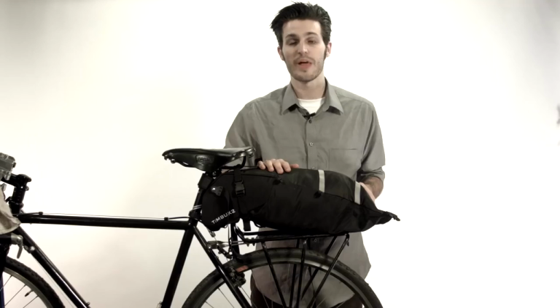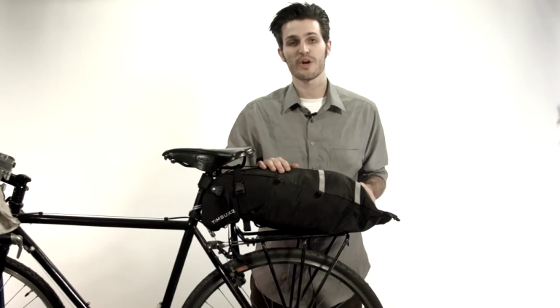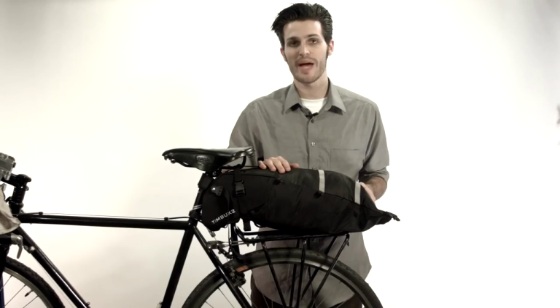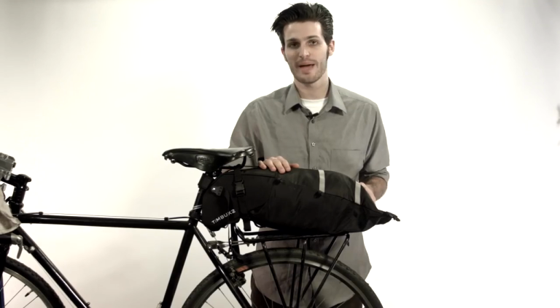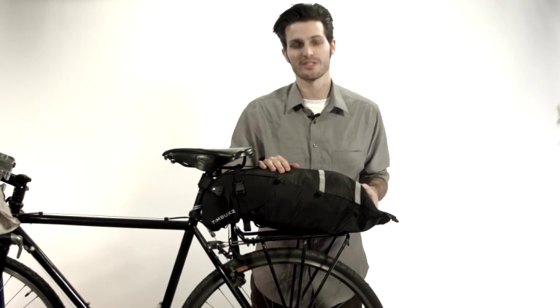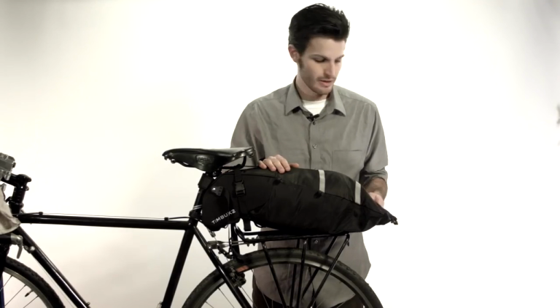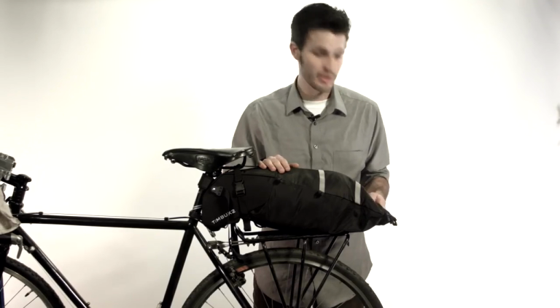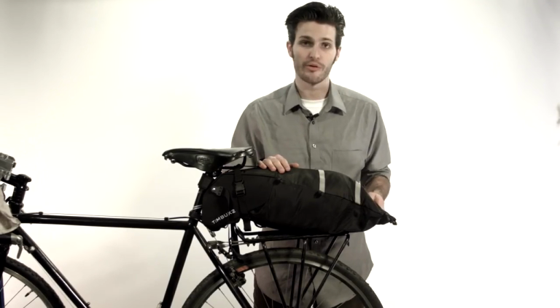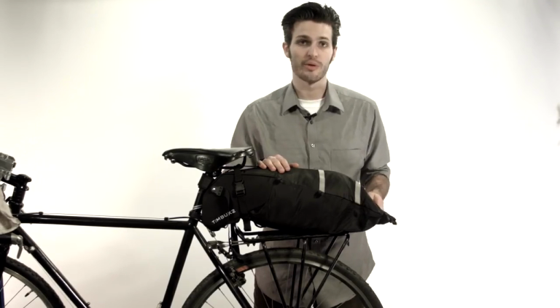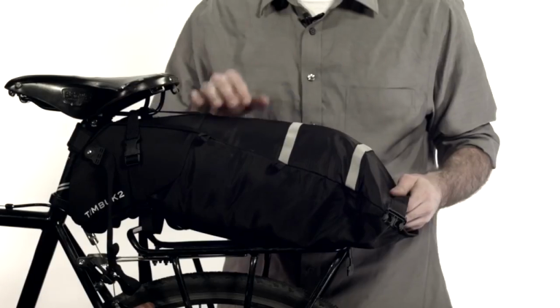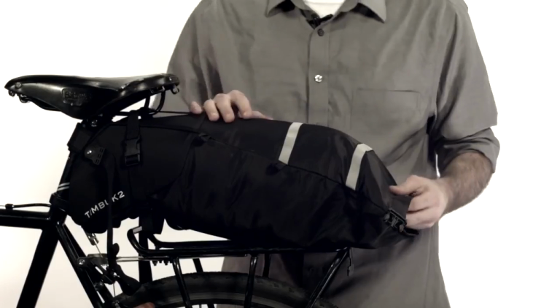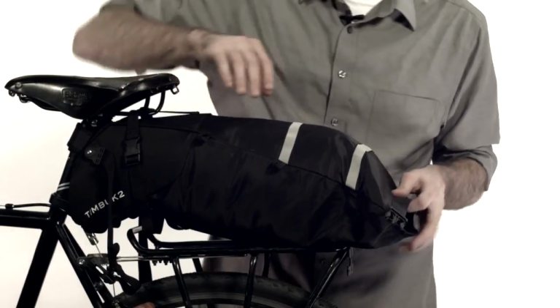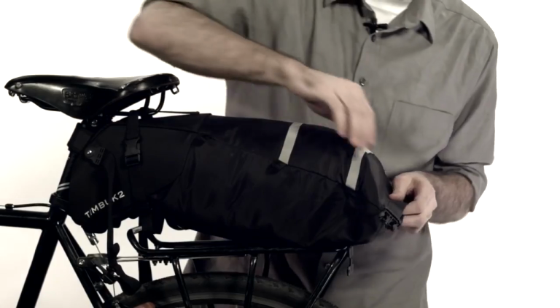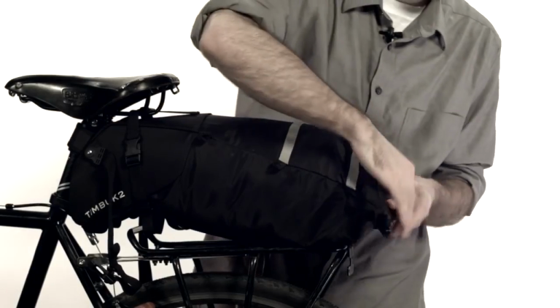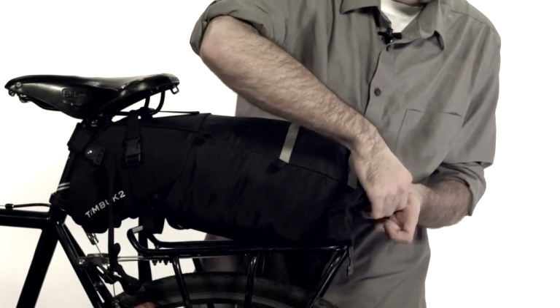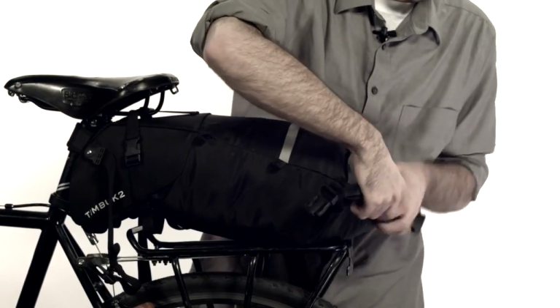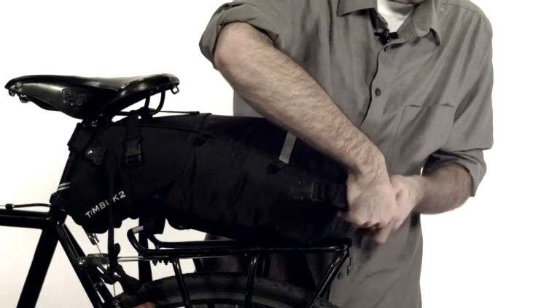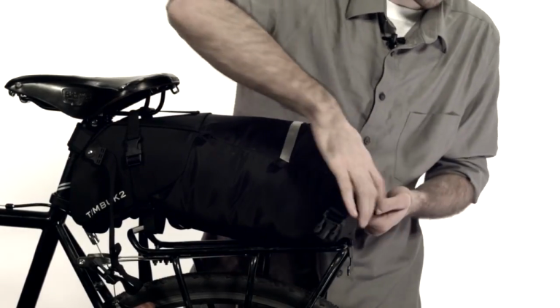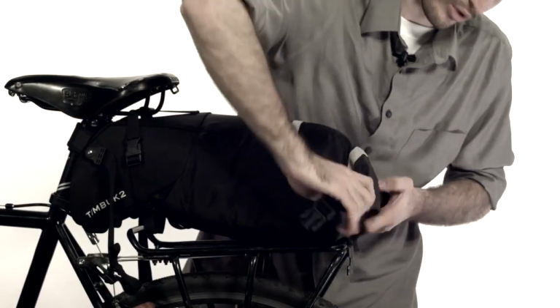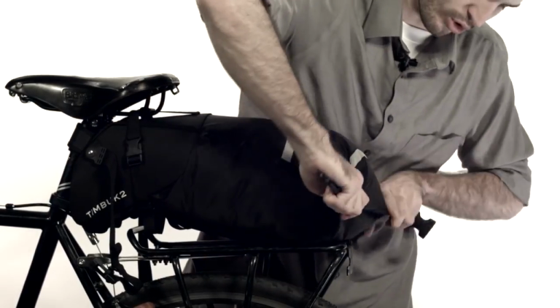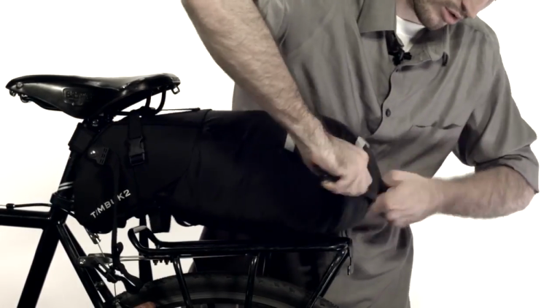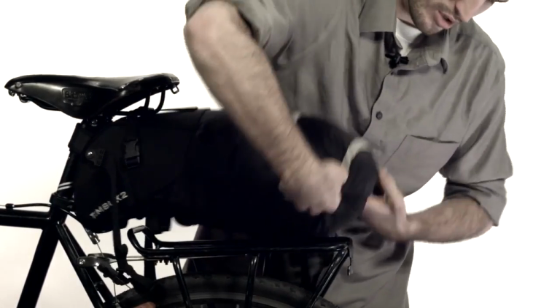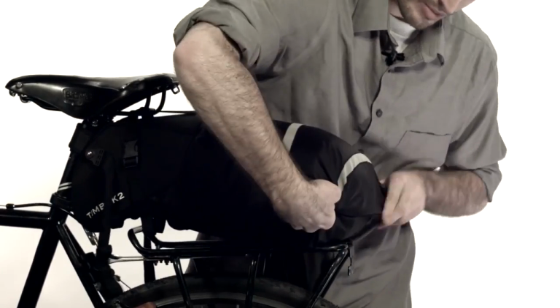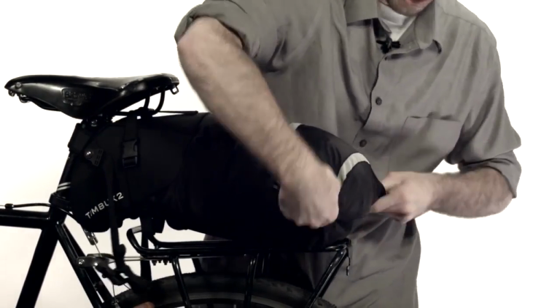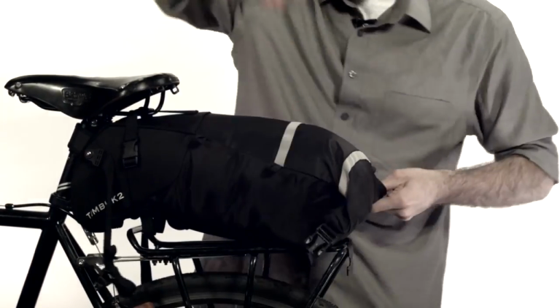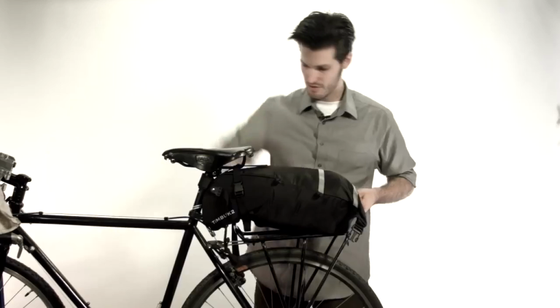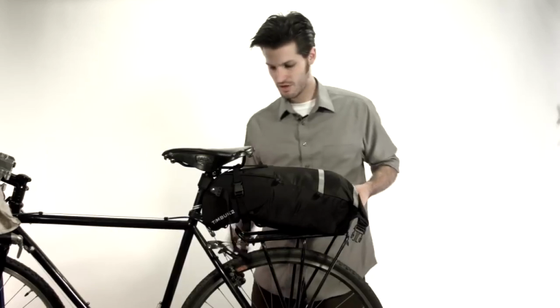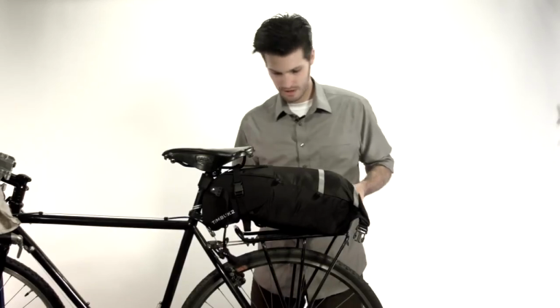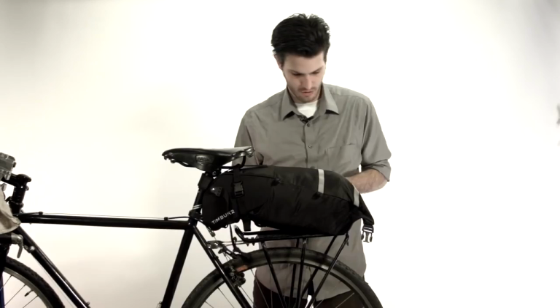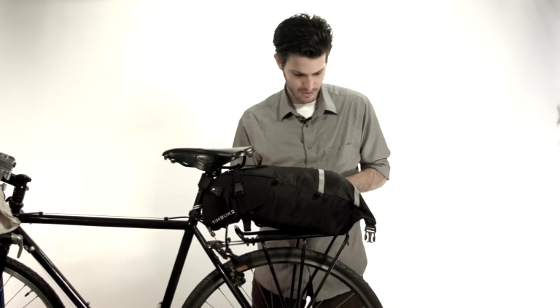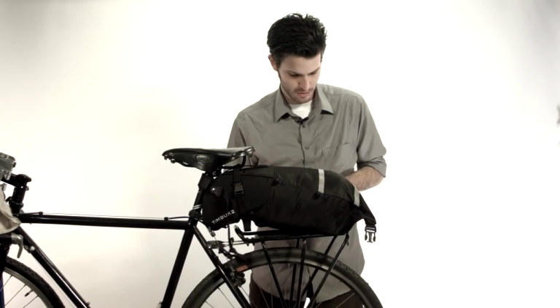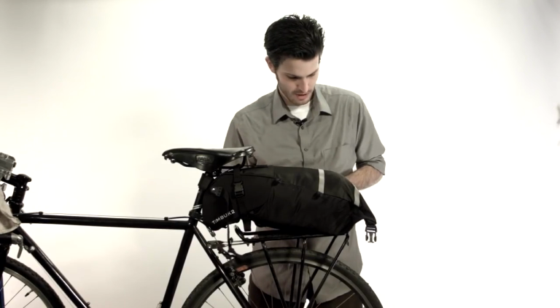Now that we've got our bag packed, I bet you're wondering how we close it up. What you're going to want to do is give it a good roll, maybe two. You got straps, you just put them on.